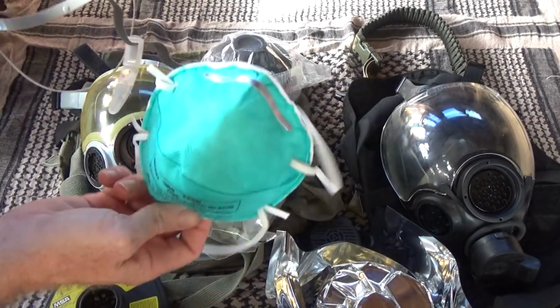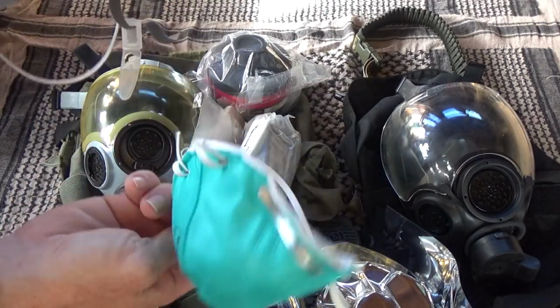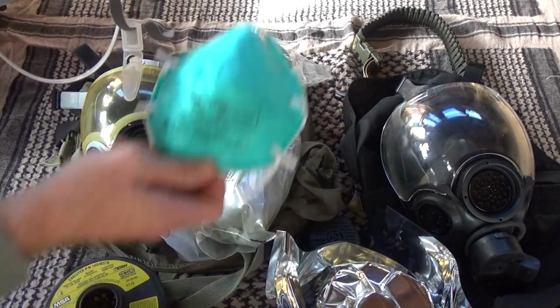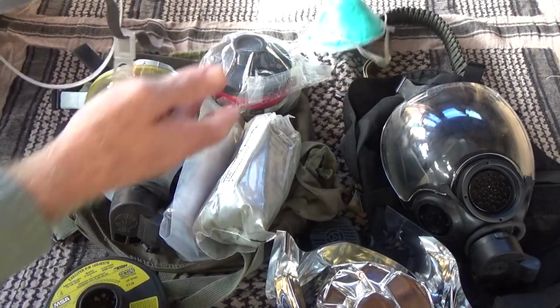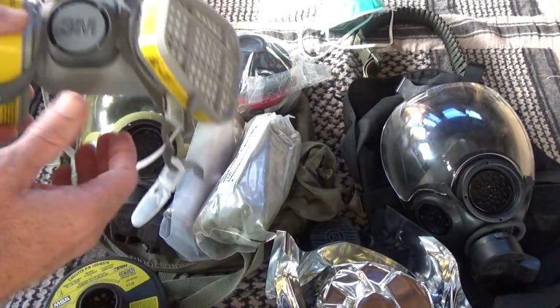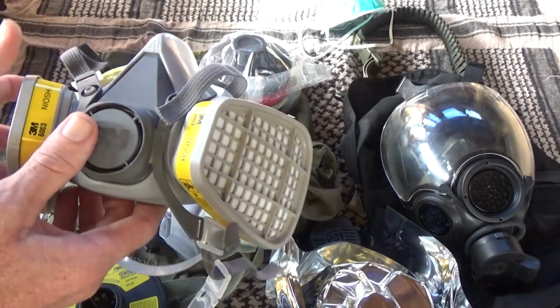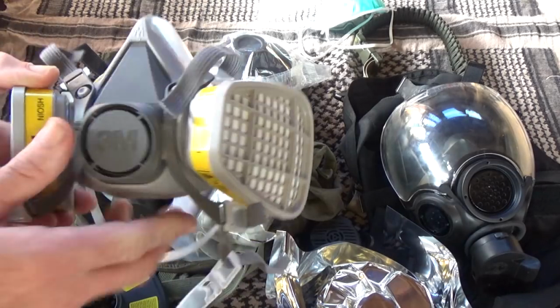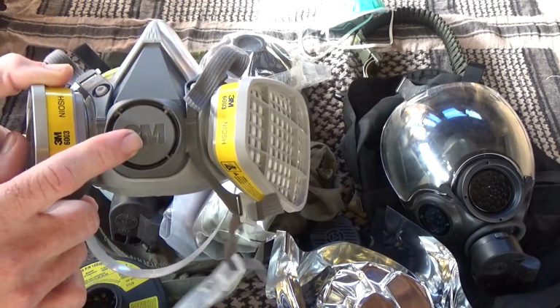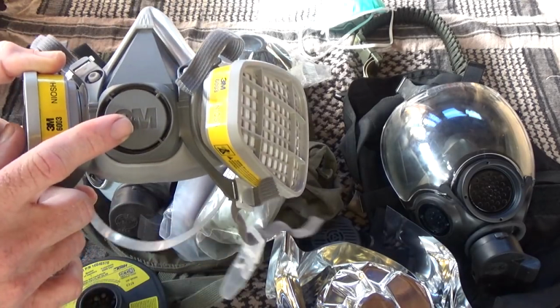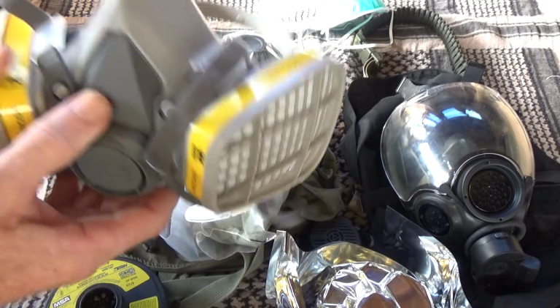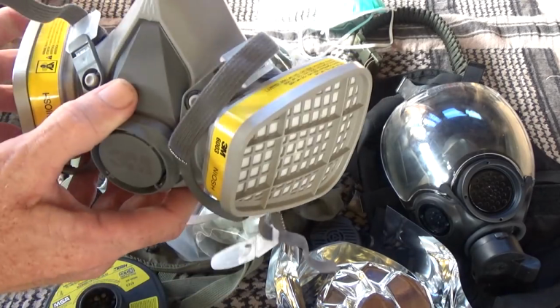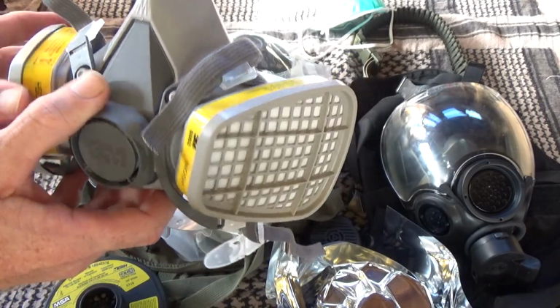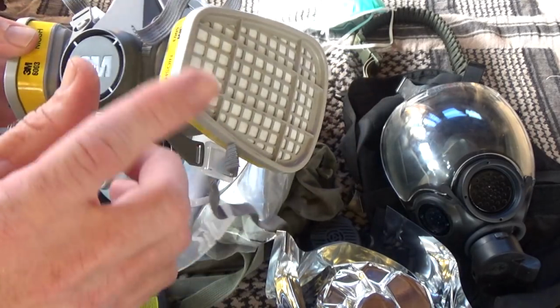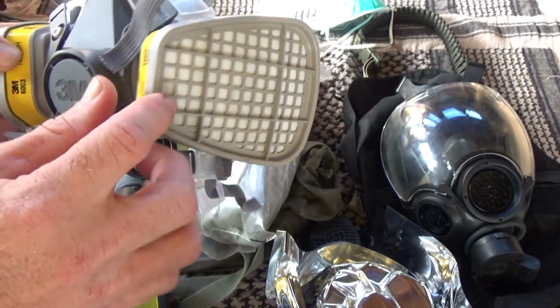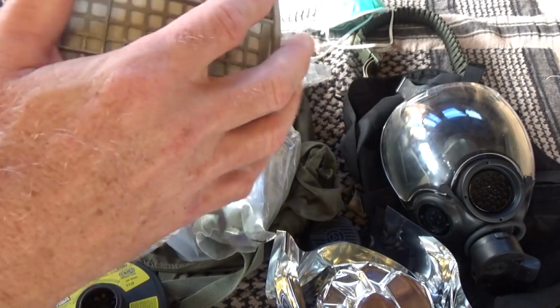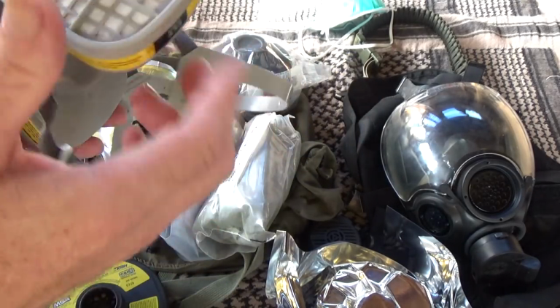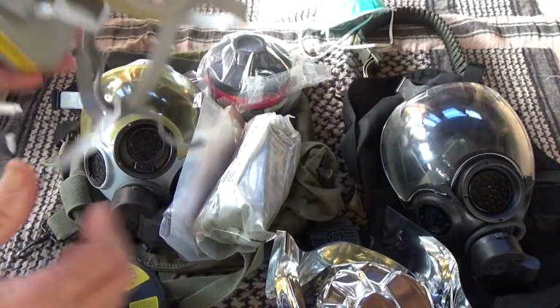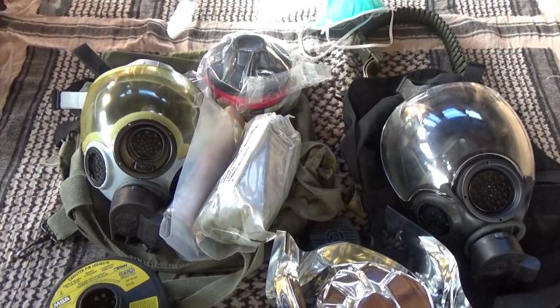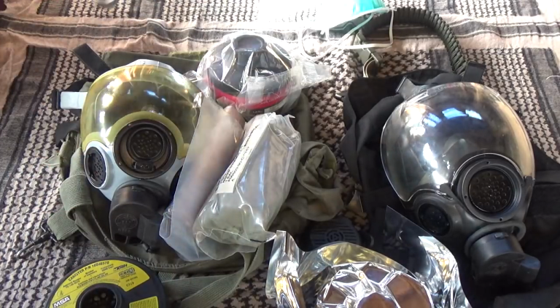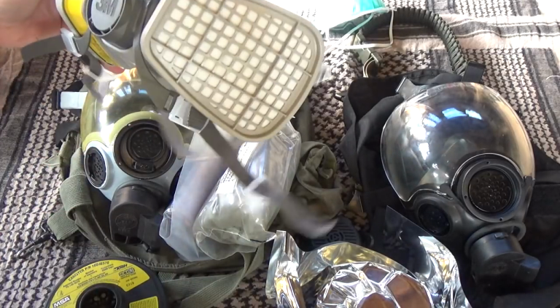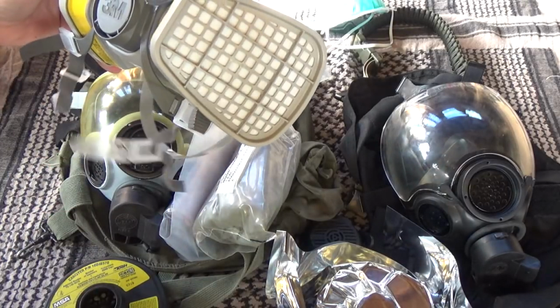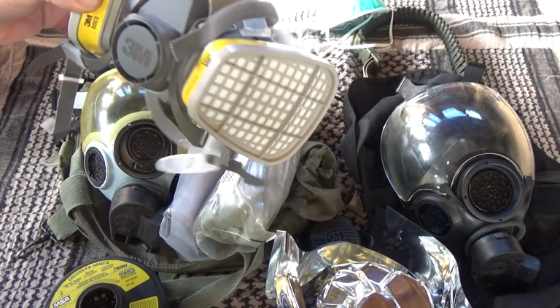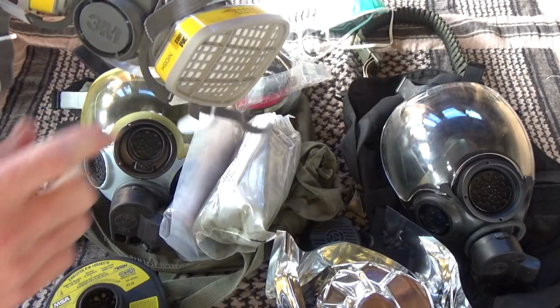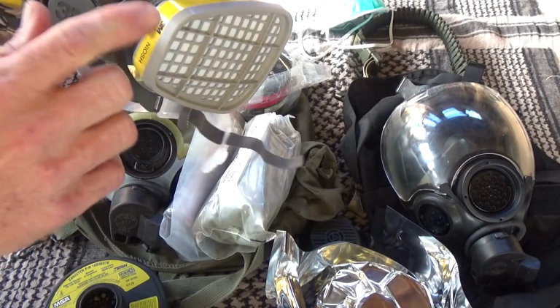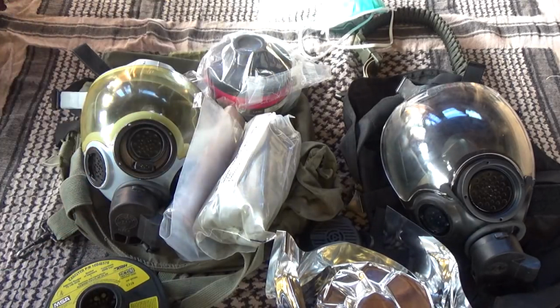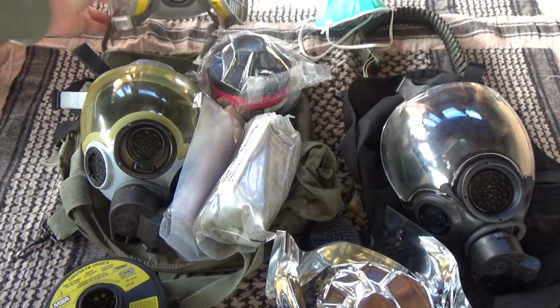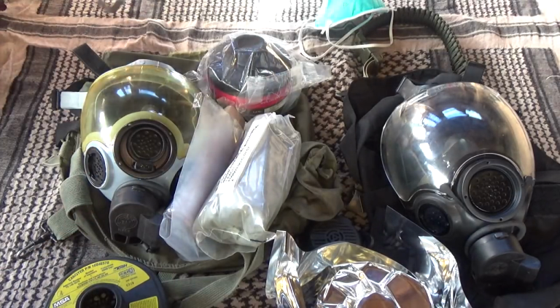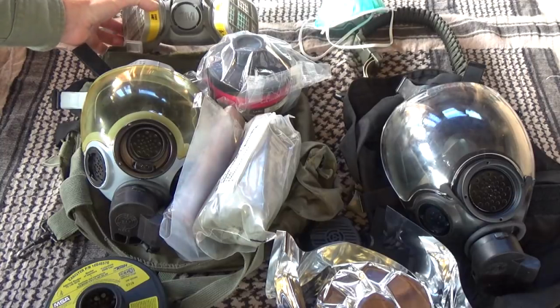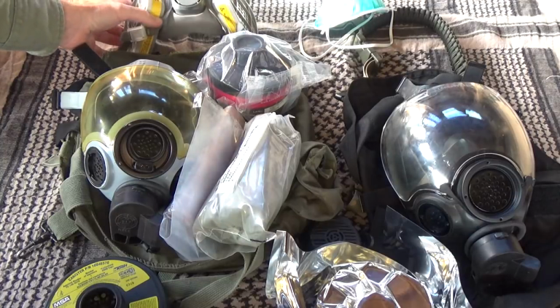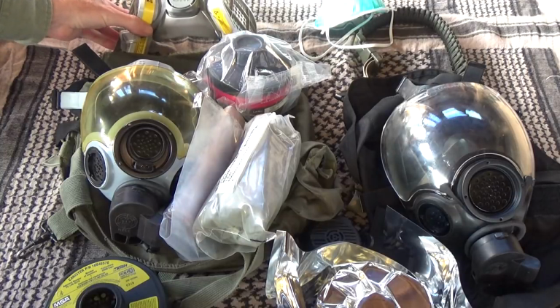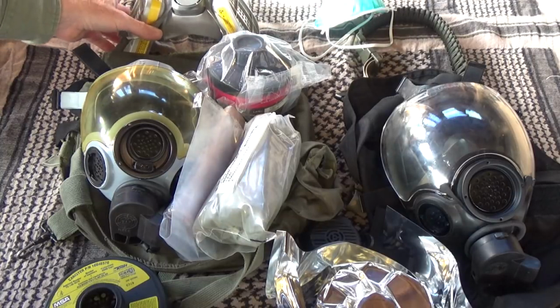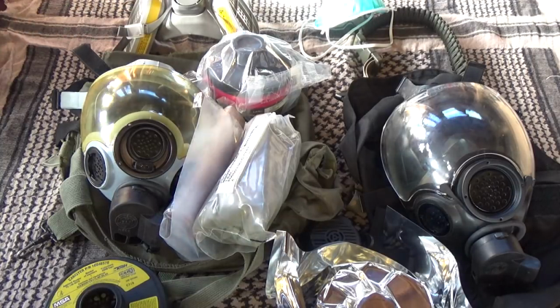Forget about the dust mask and get yourself one of these — they work a lot better. Just make sure you get the natural gas filter, and they don't last that long, so get a couple of filters if you expect to stay in Leilani or Puna, Hawaii.